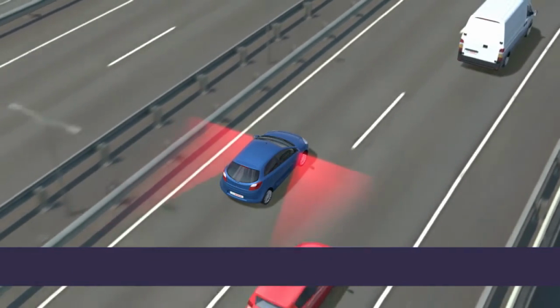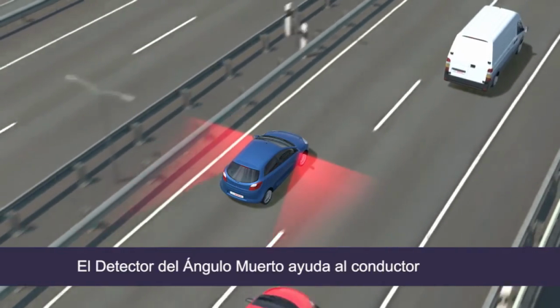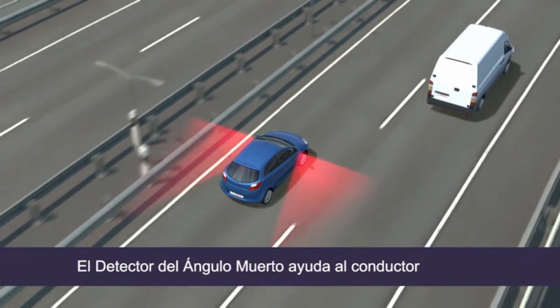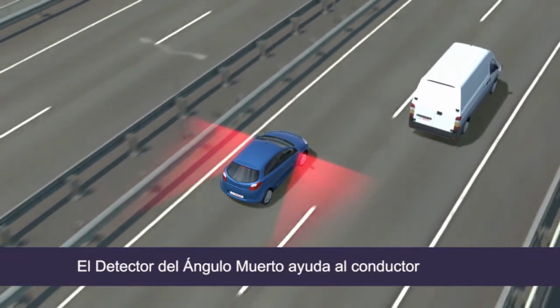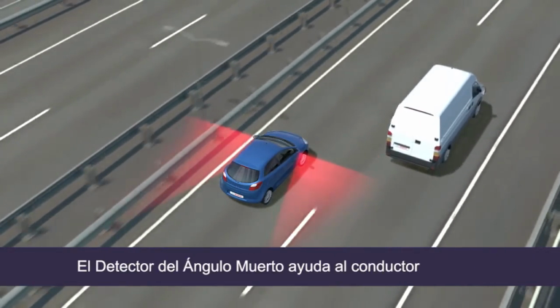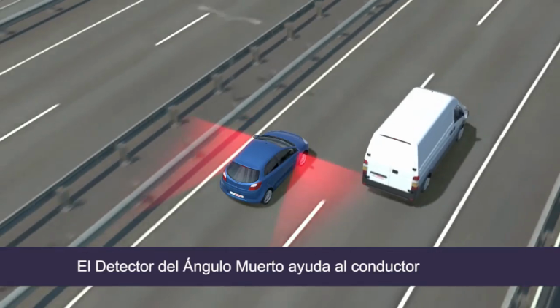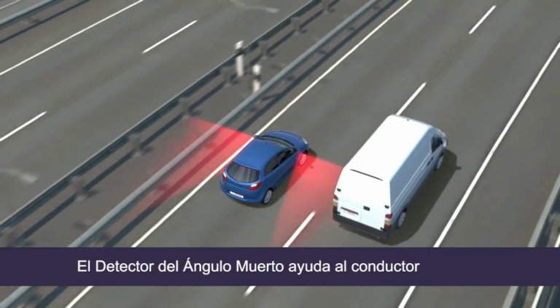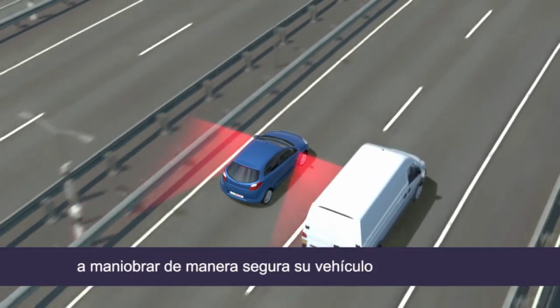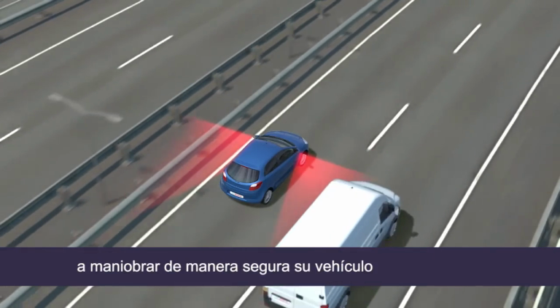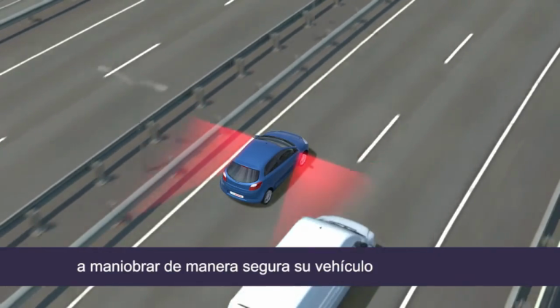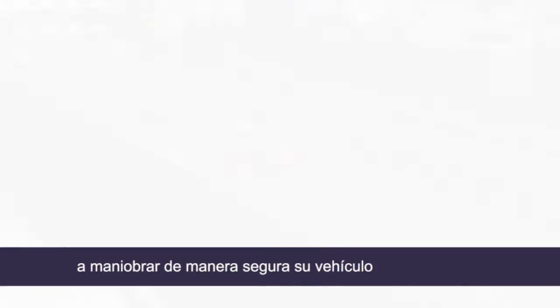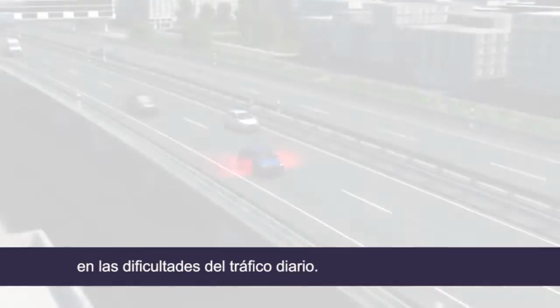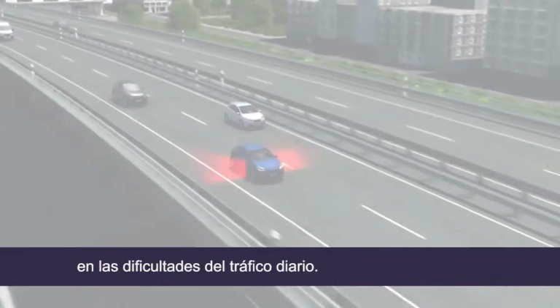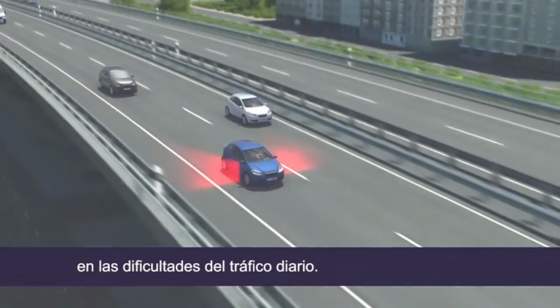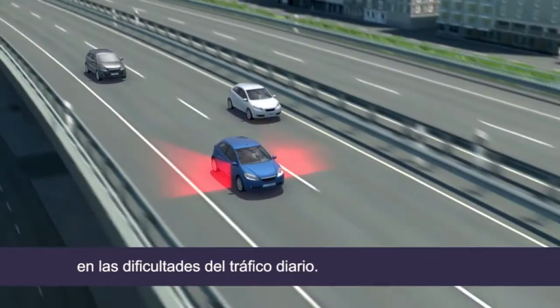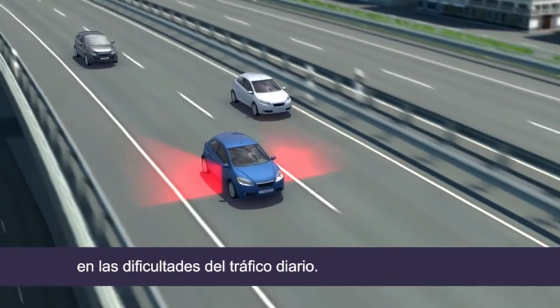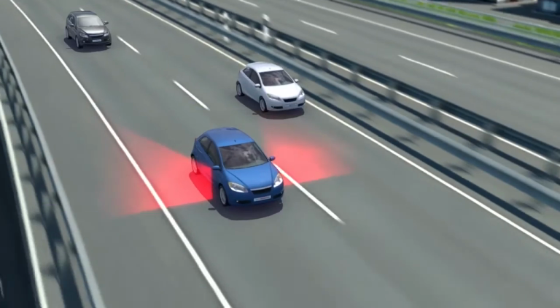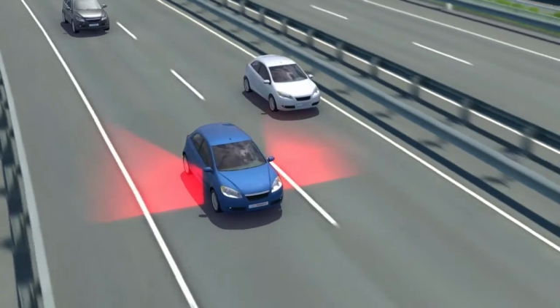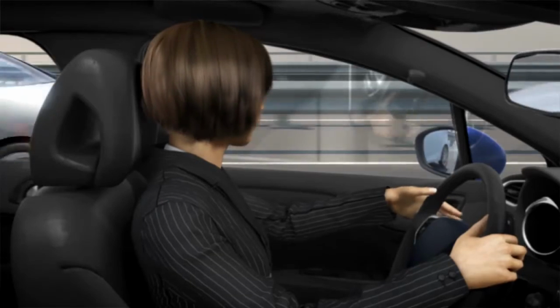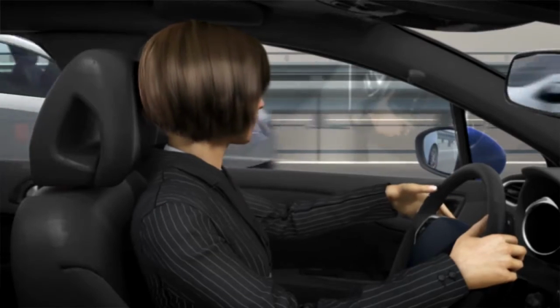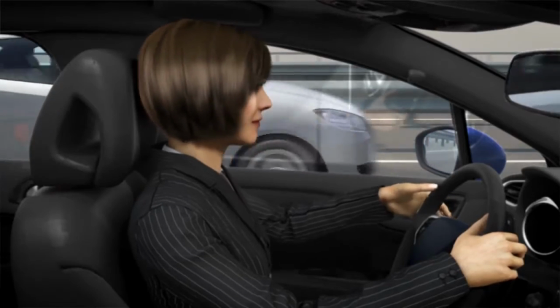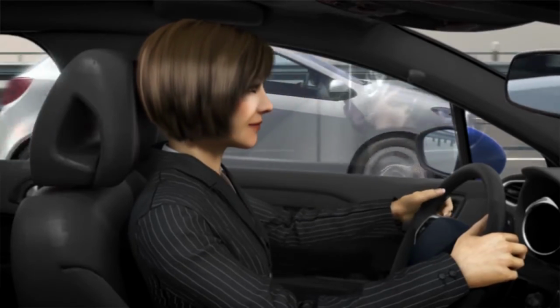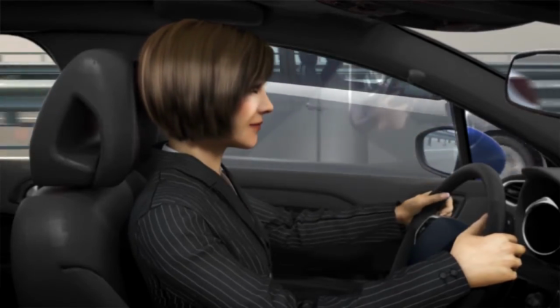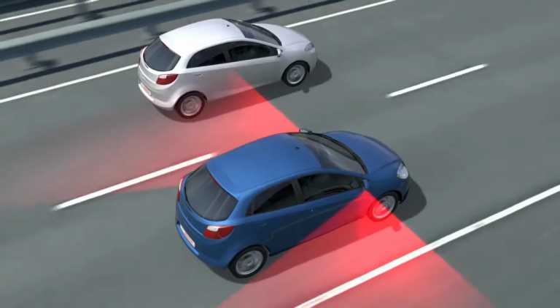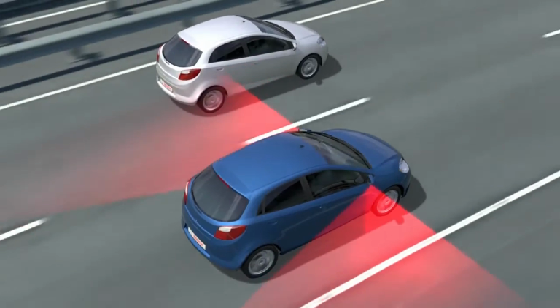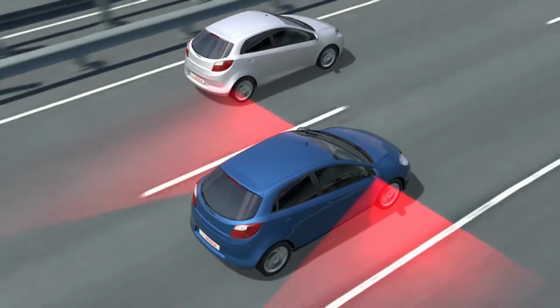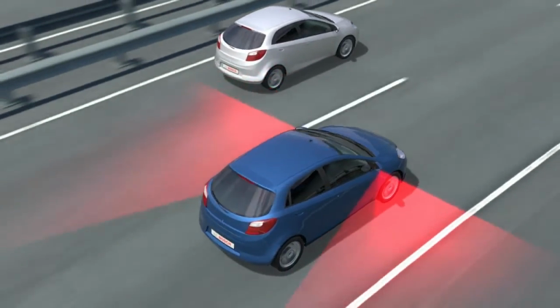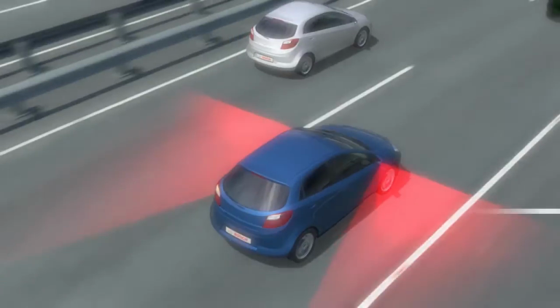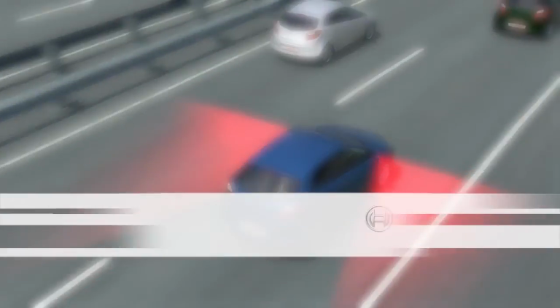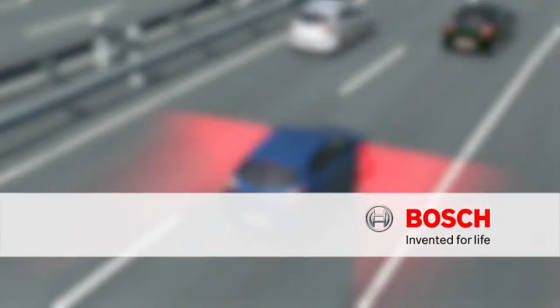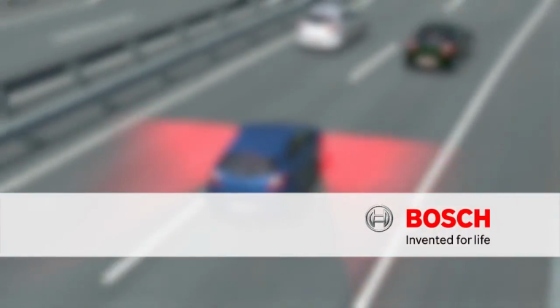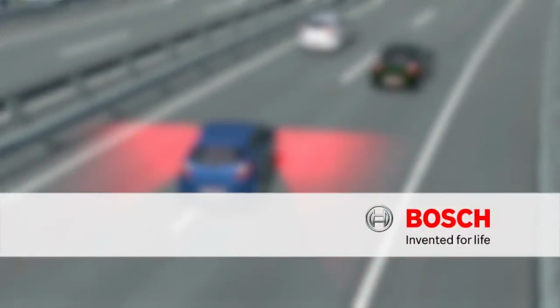The SideView Assist from Bosch simulates to some degree the over-the-shoulder check and thus supports the driver in safely maneuvering a vehicle through the complexities of everyday traffic. Bosch — Invented for life.